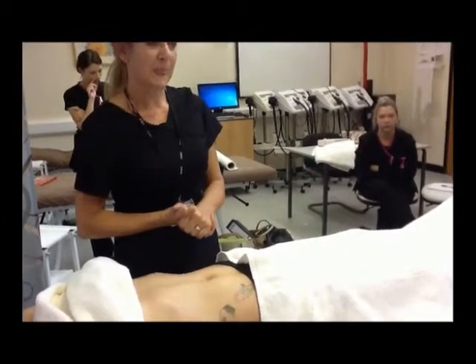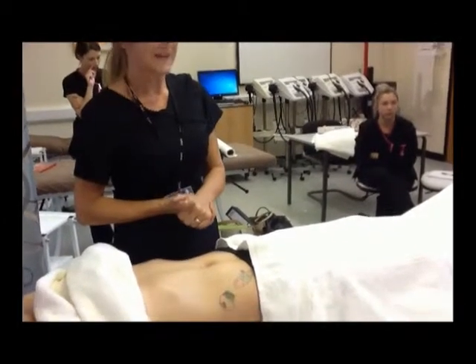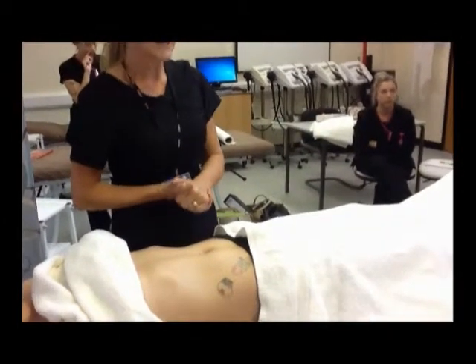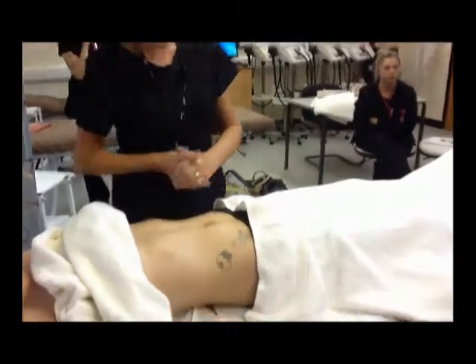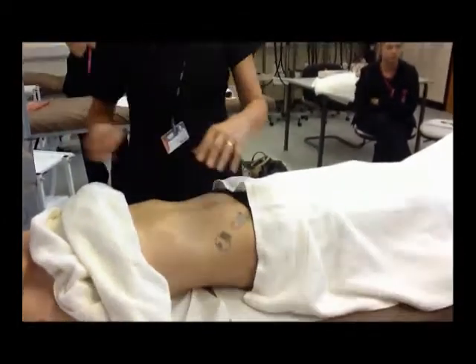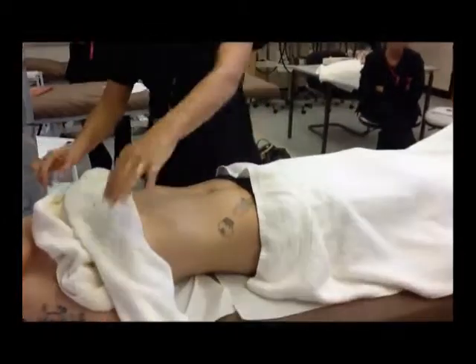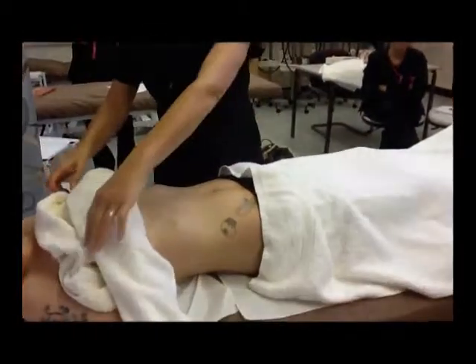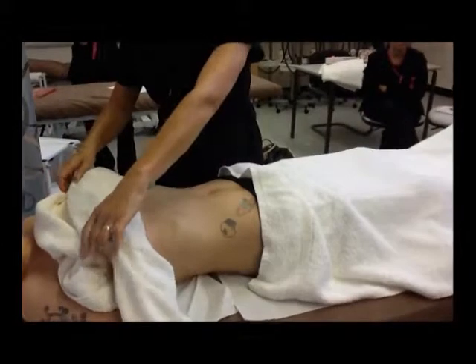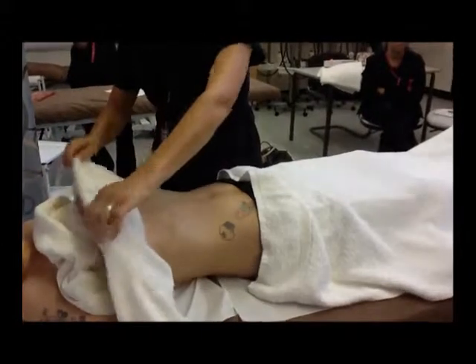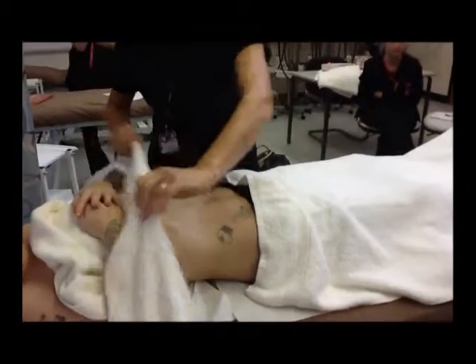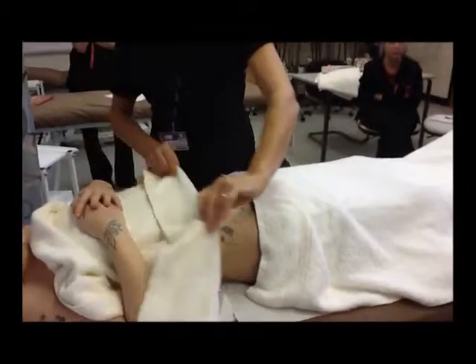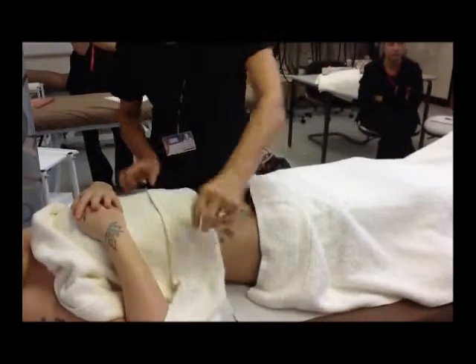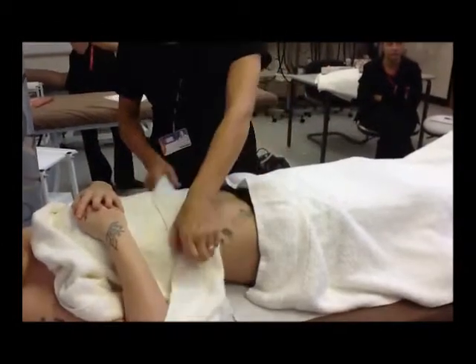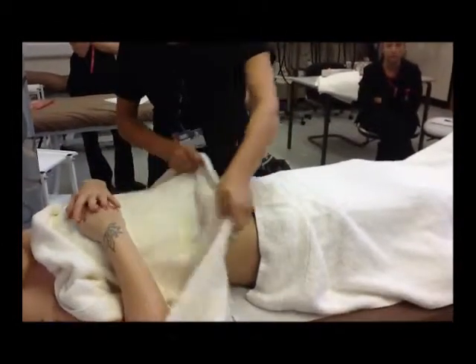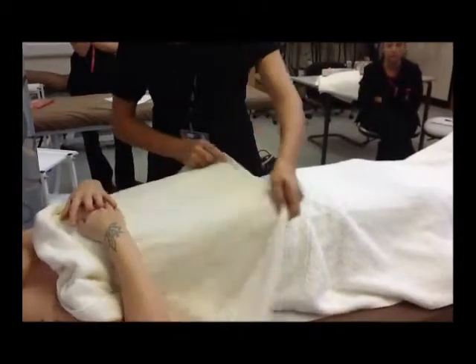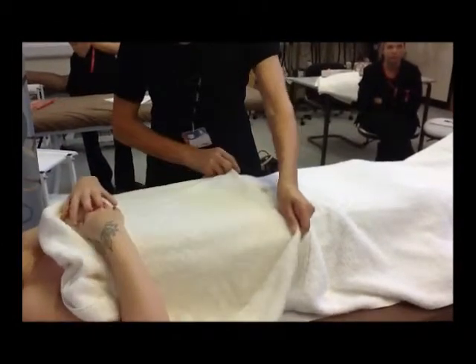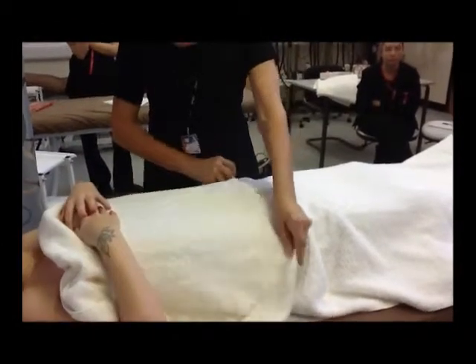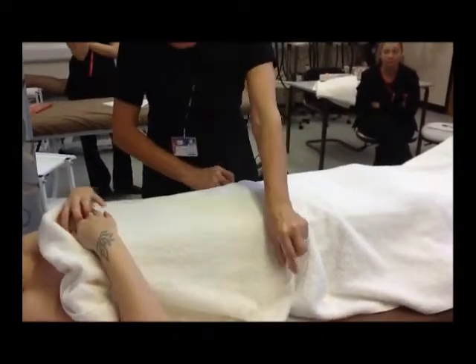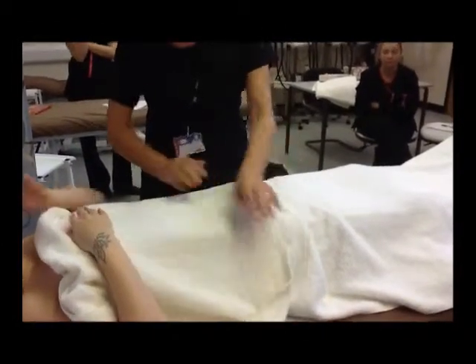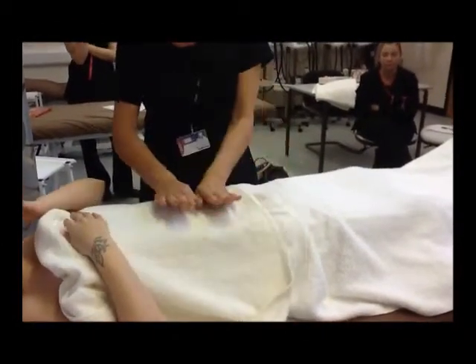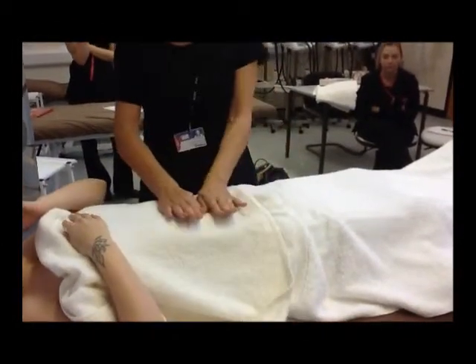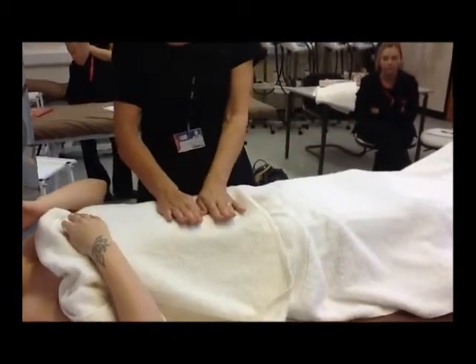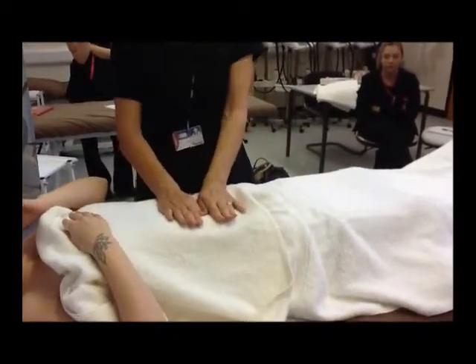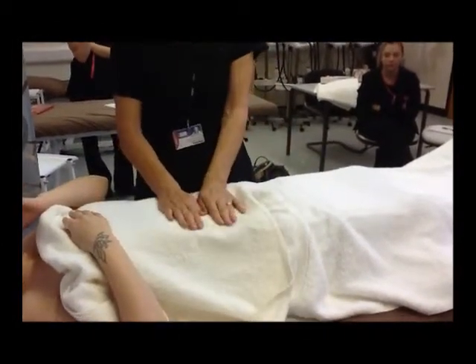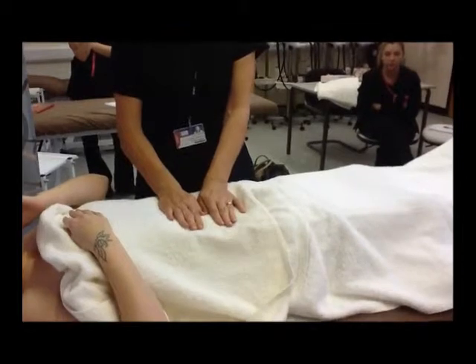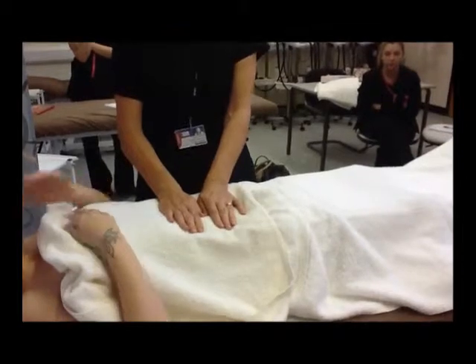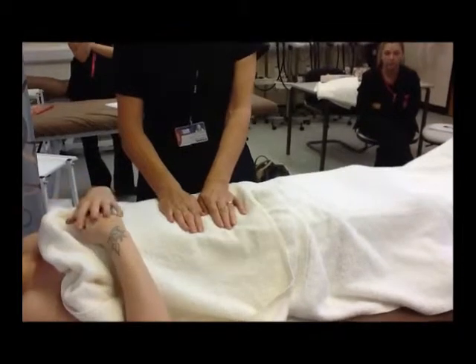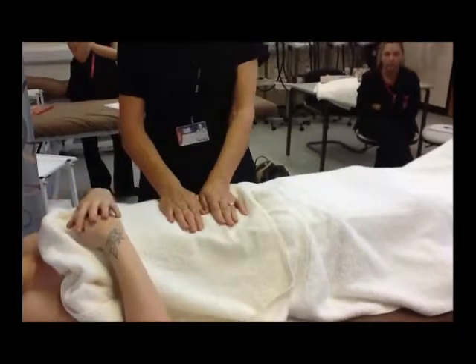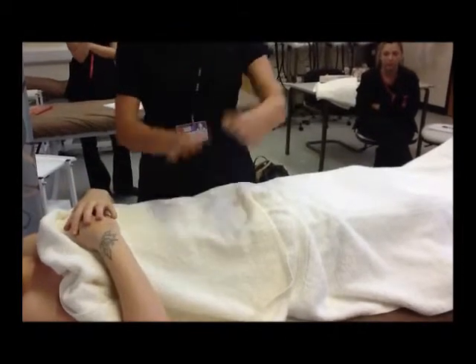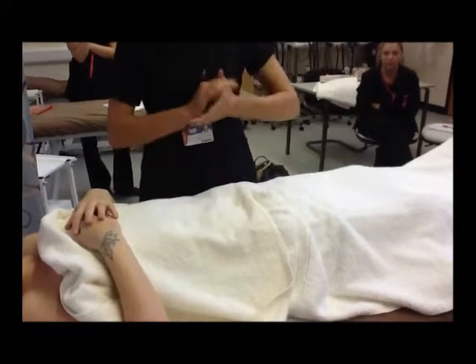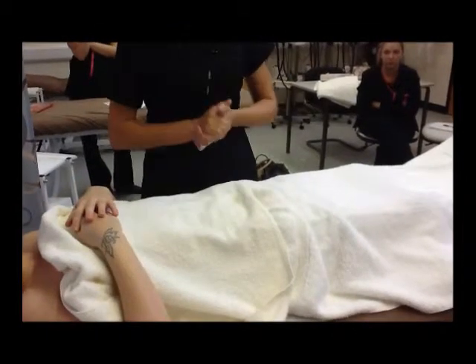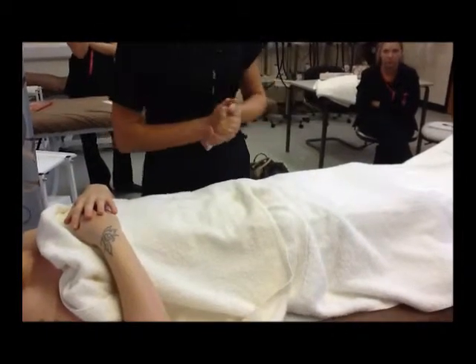Just put the towel back to keep the client warm, and apply light pressure over the towel just to let her know that you've finished.